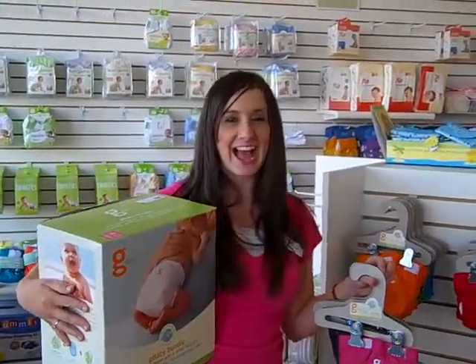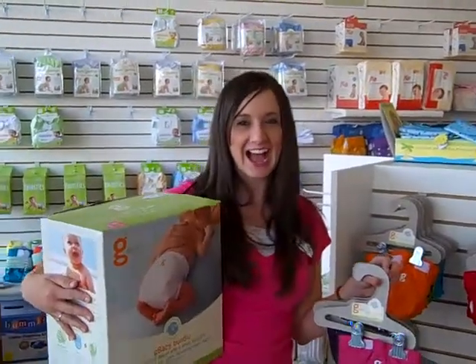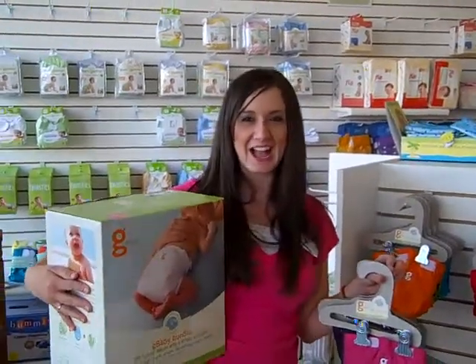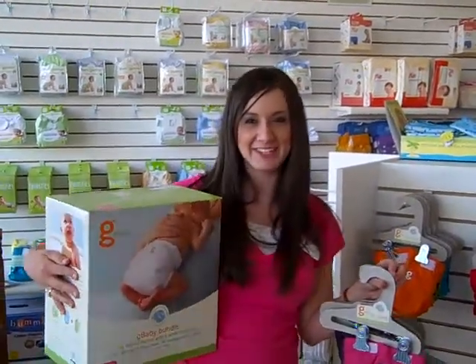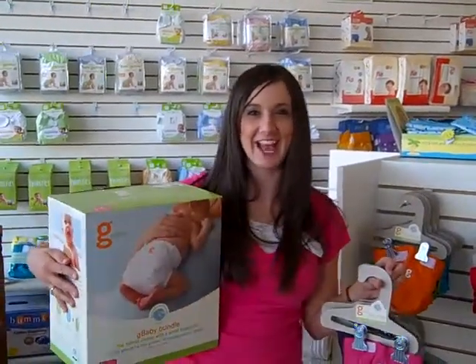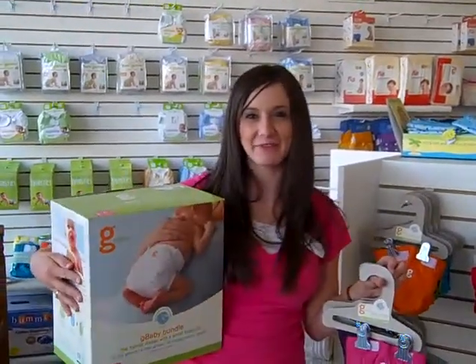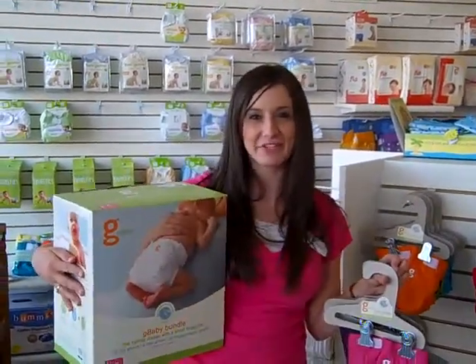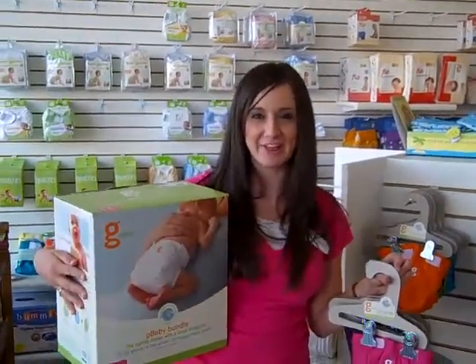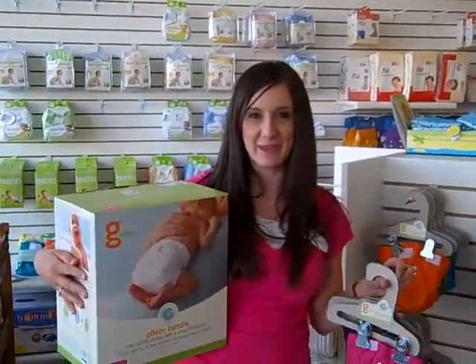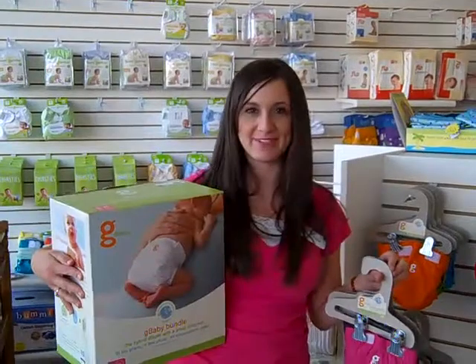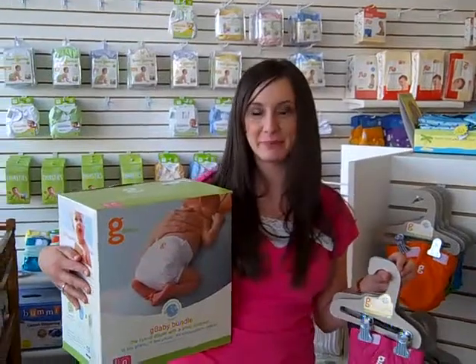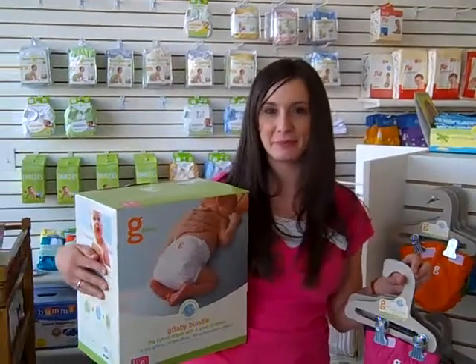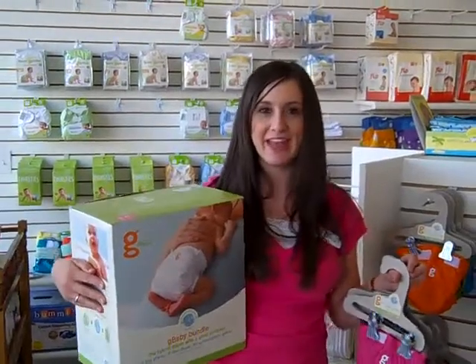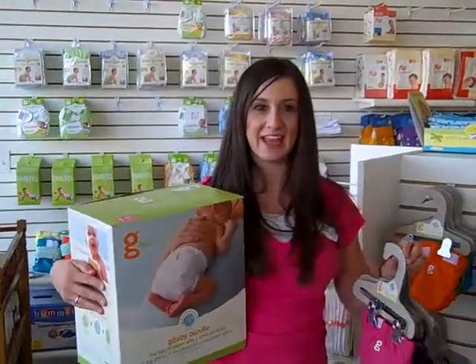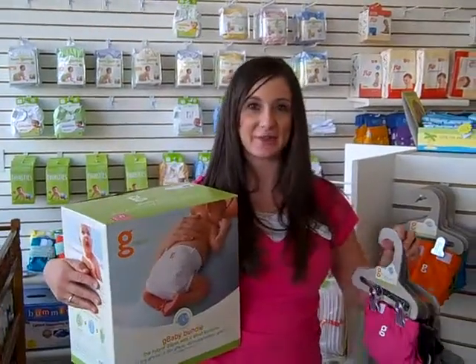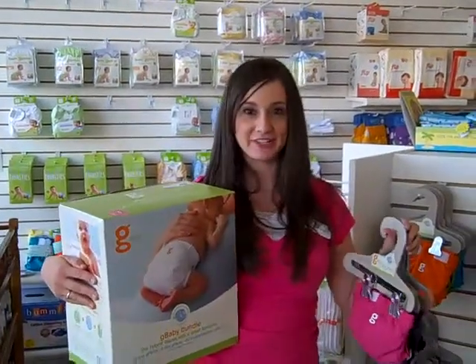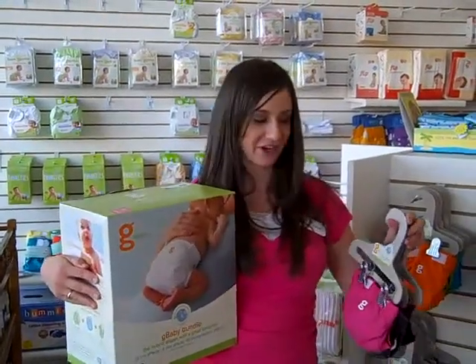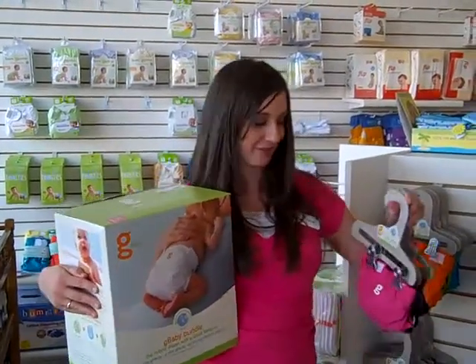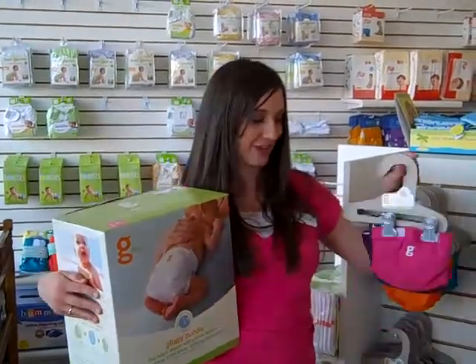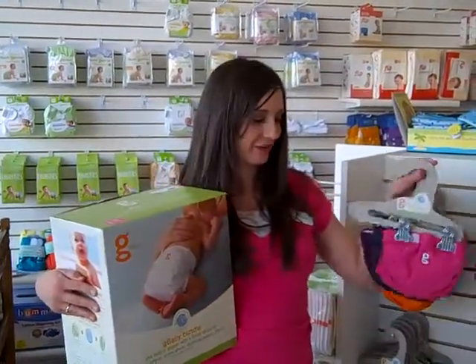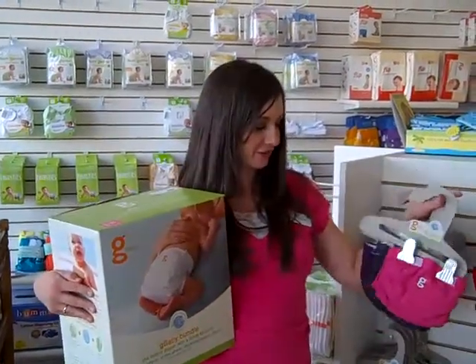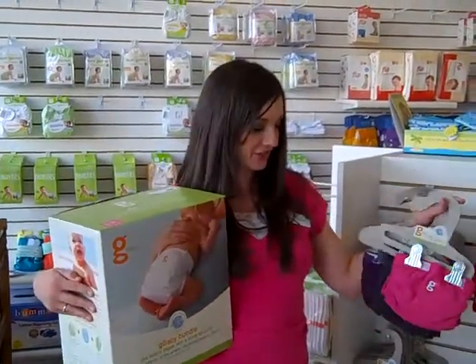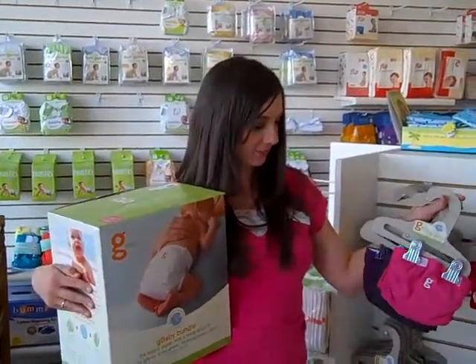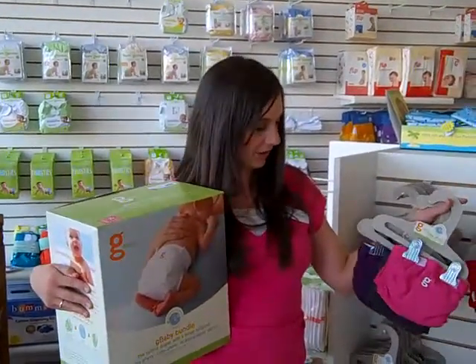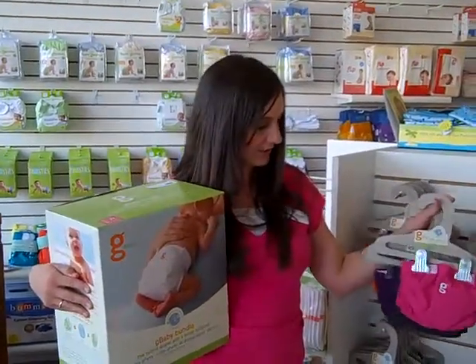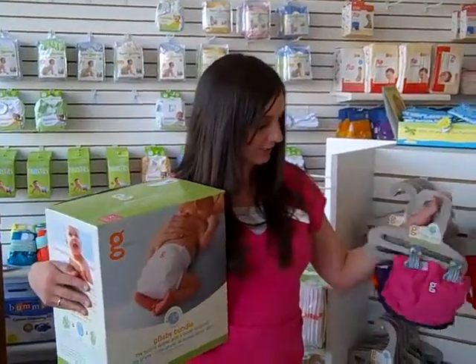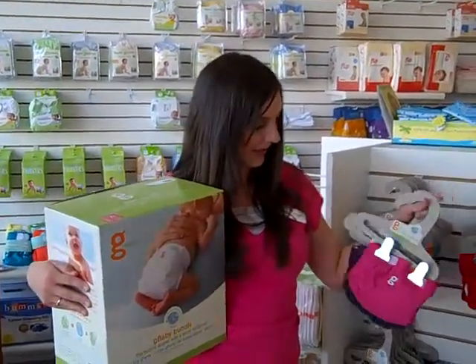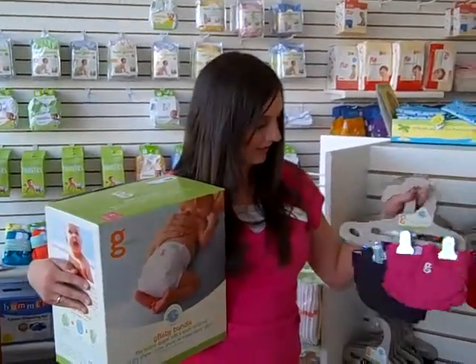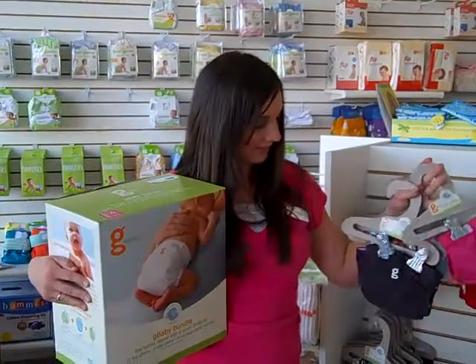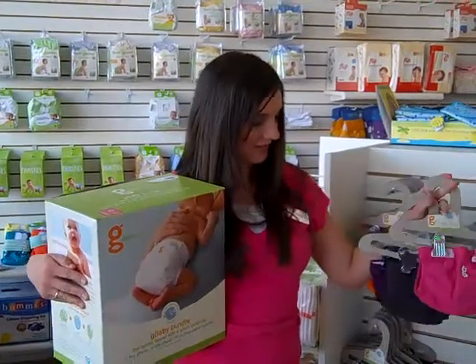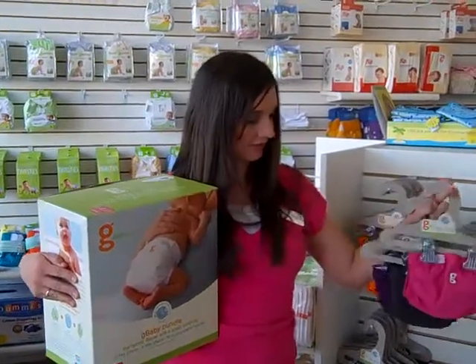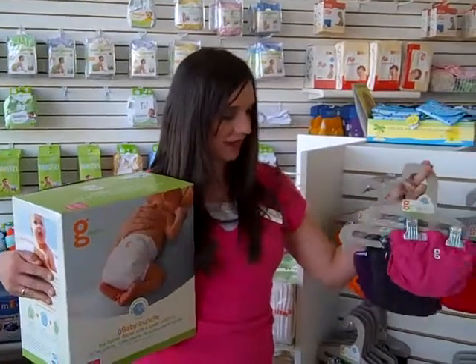Hi, I'm Alicia. I work for Rochelle at Babies in Bloom and I wanted to show everyone the new G diaper colors that we have in pink, gray,